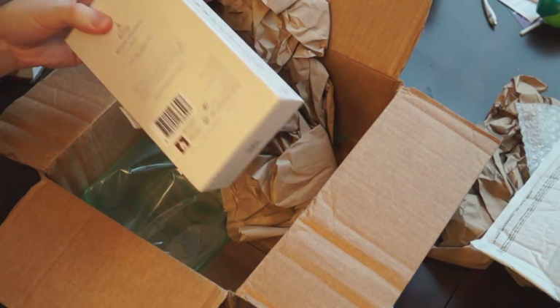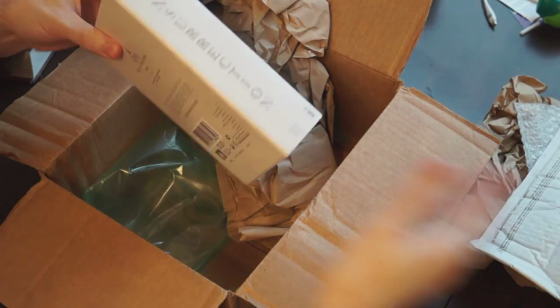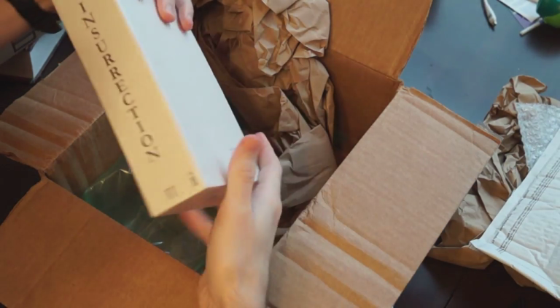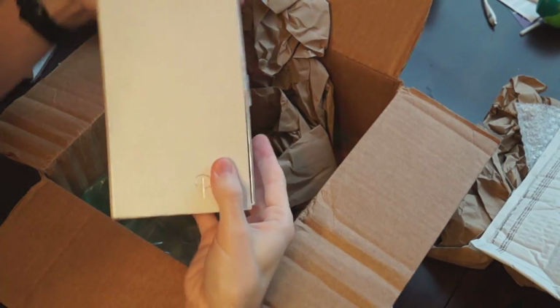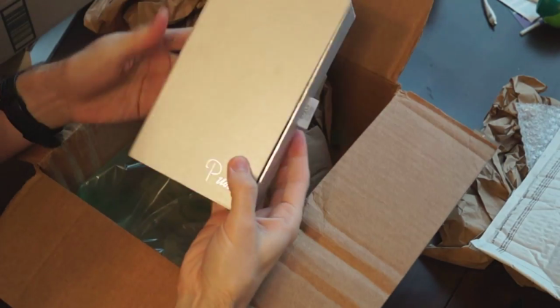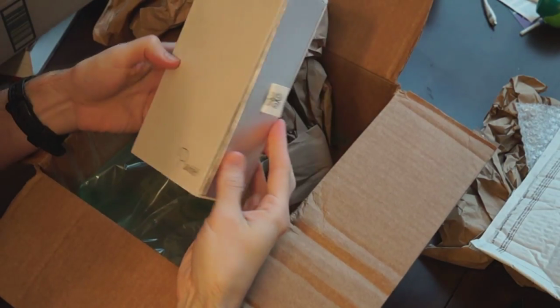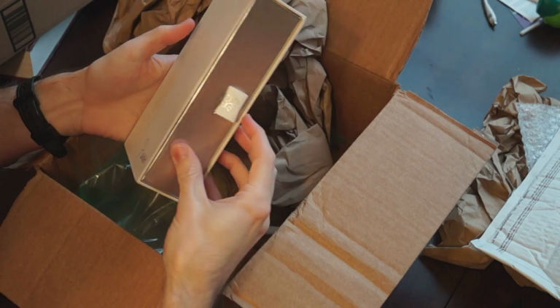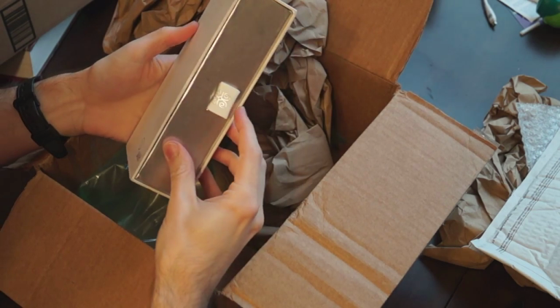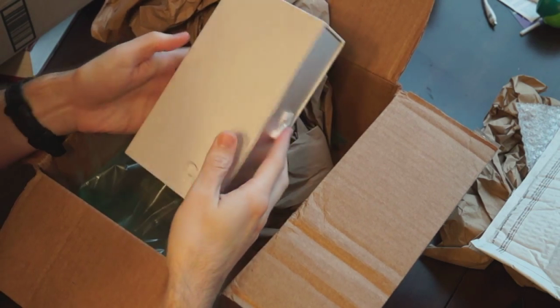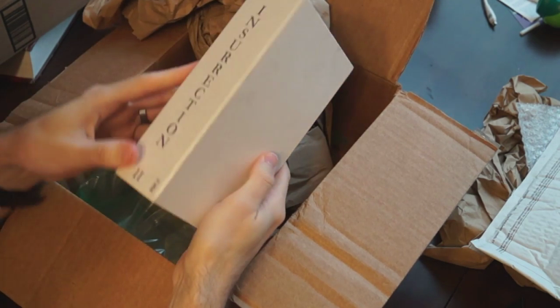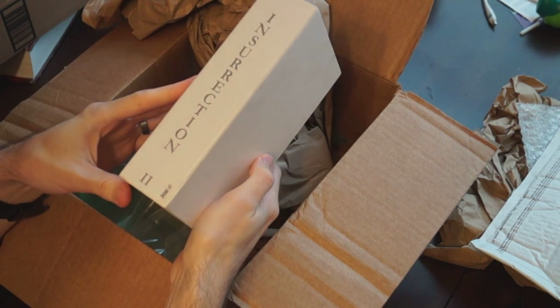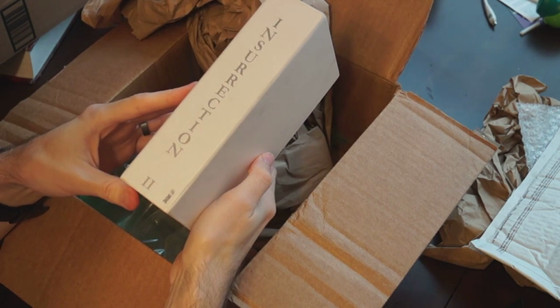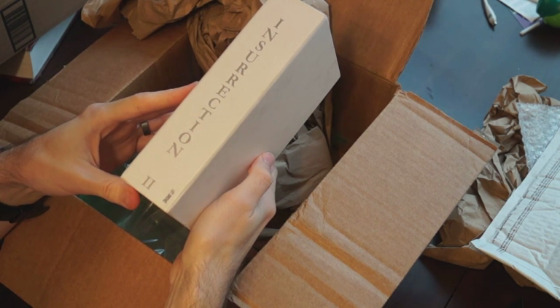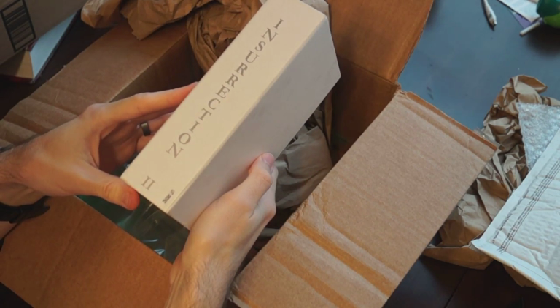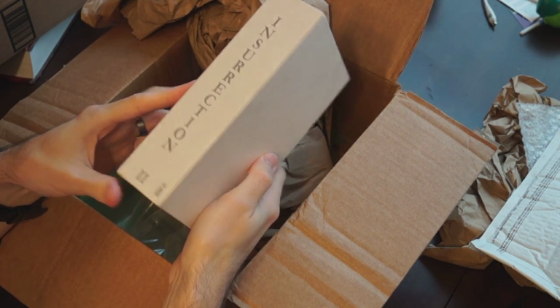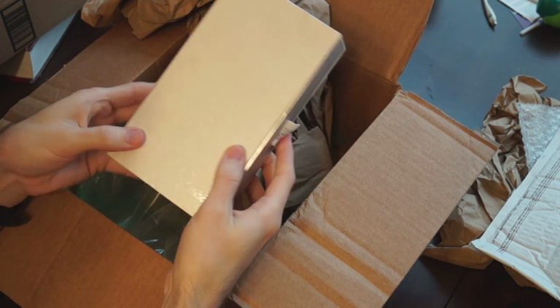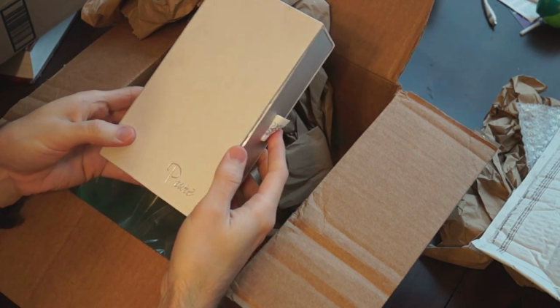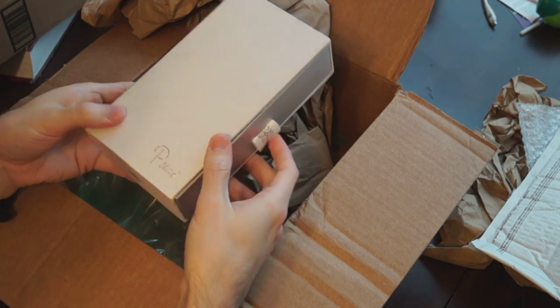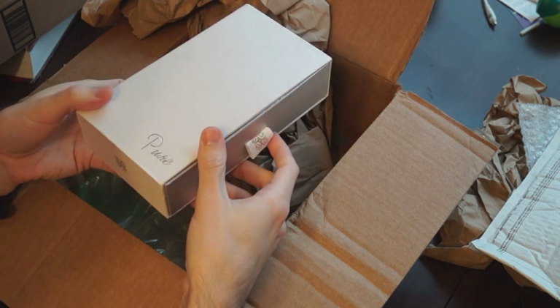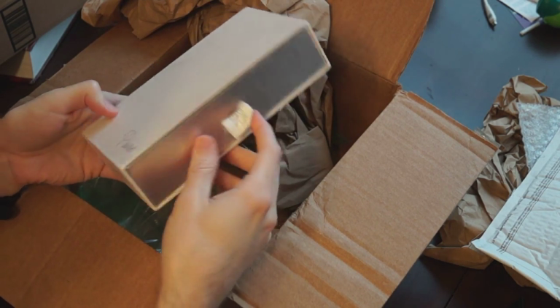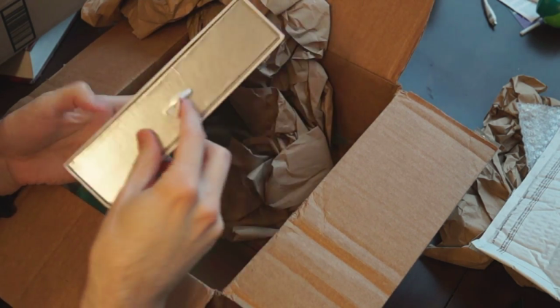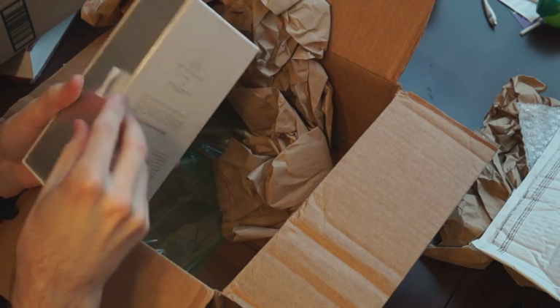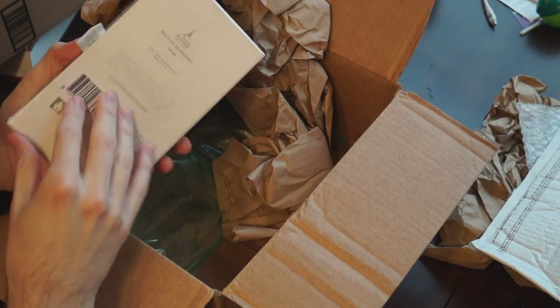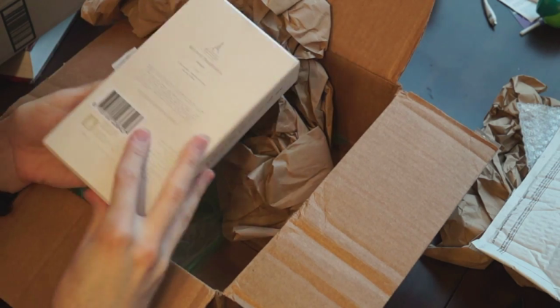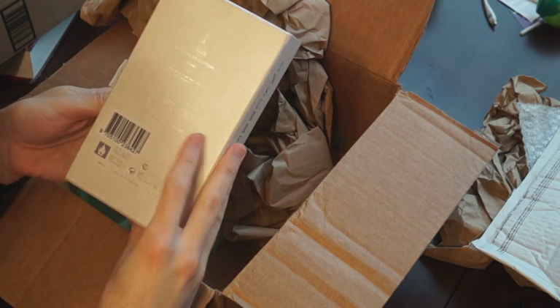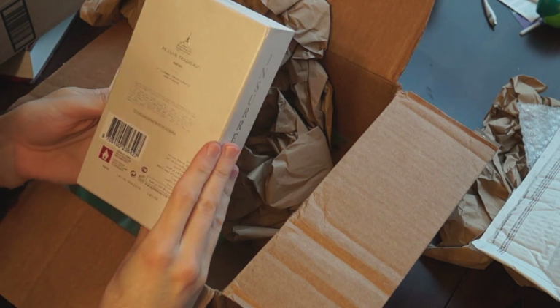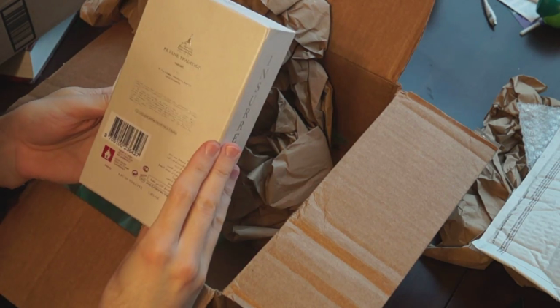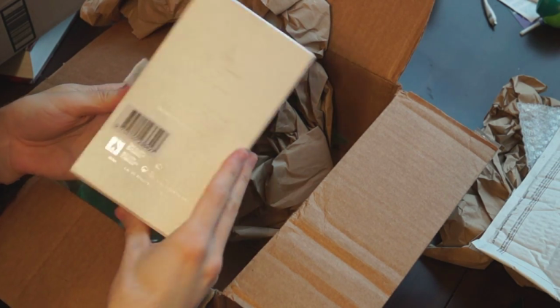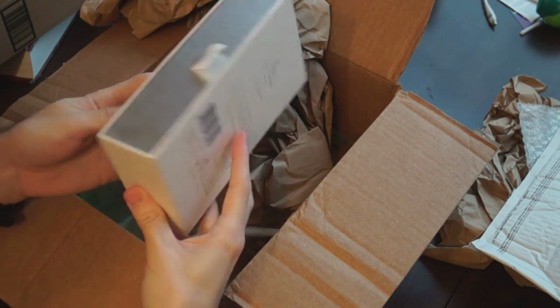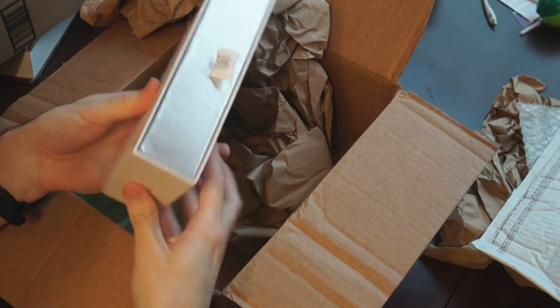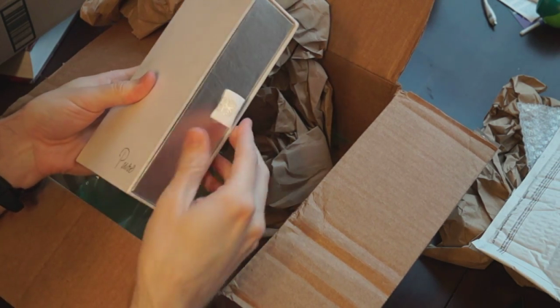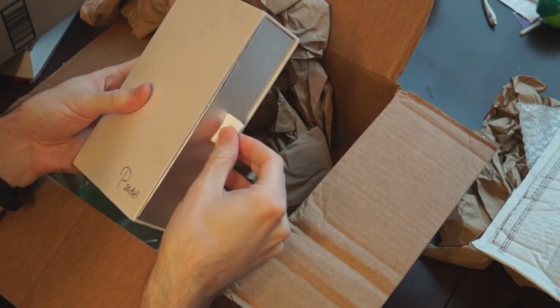Look at that — what a gorgeous box! Such a cheap fragrance, that's impressive. I don't know if it translates on camera, but this is really nice.